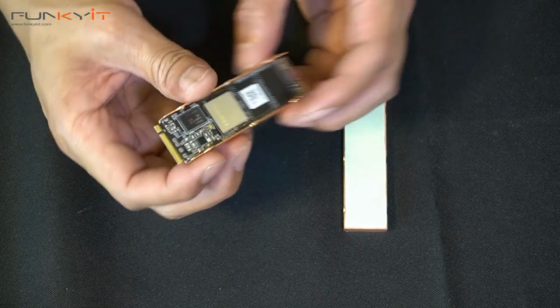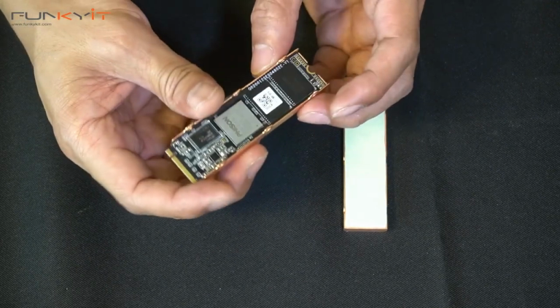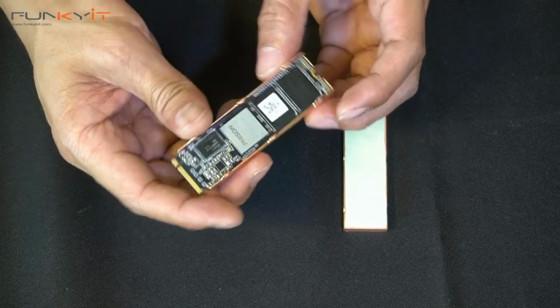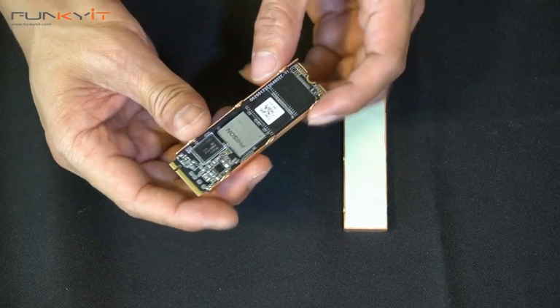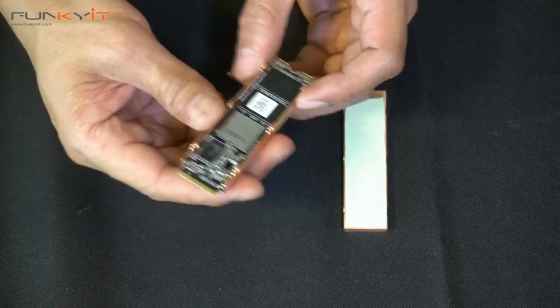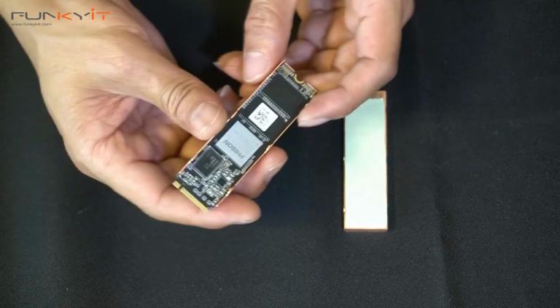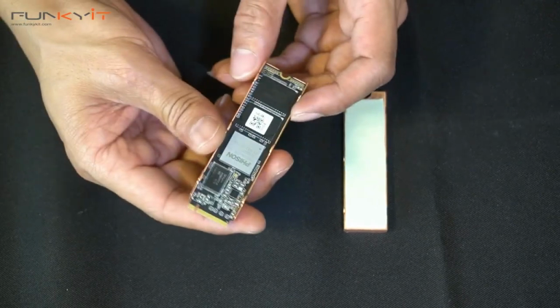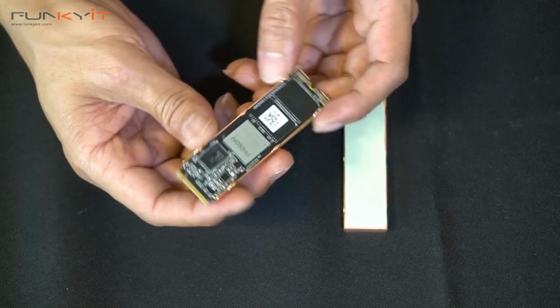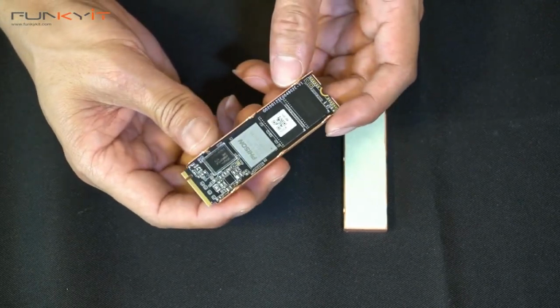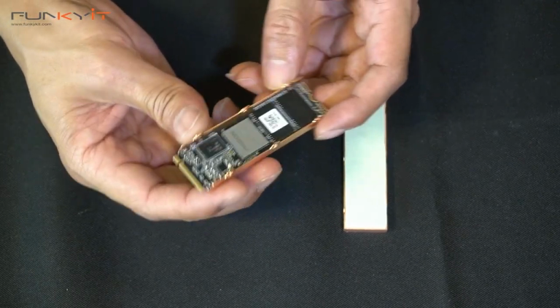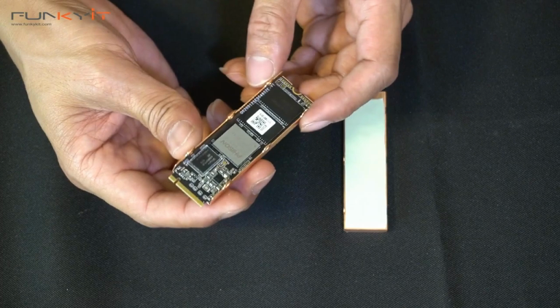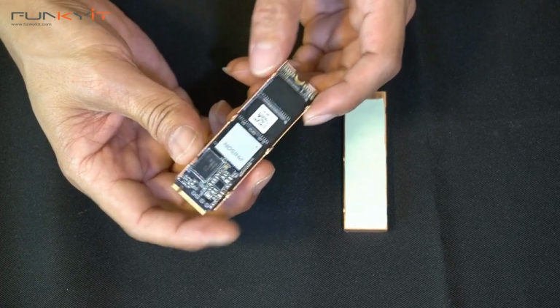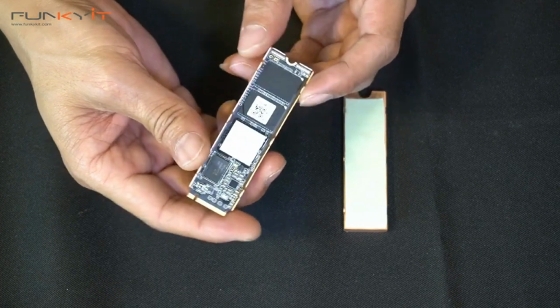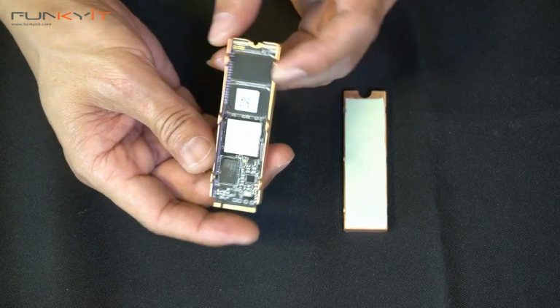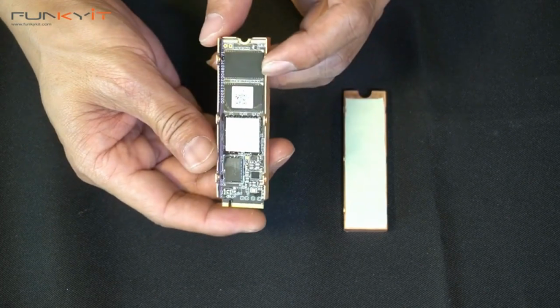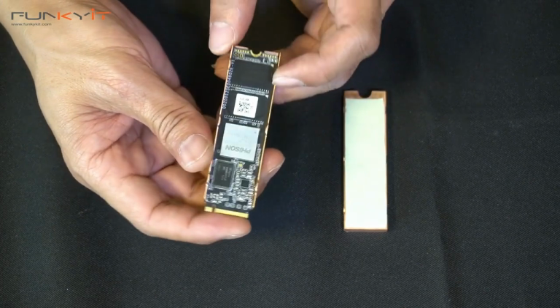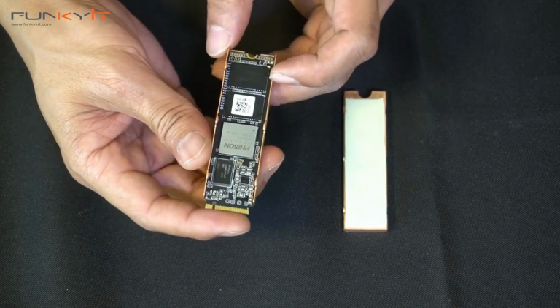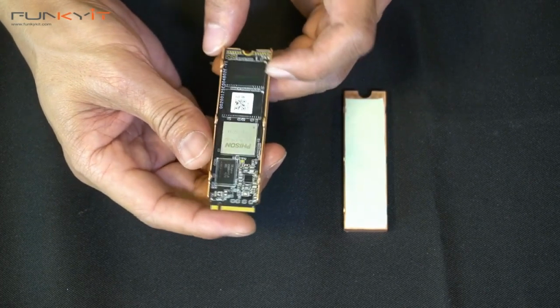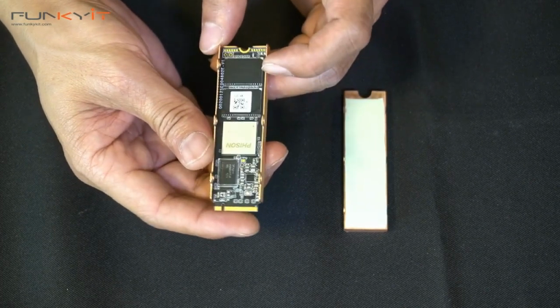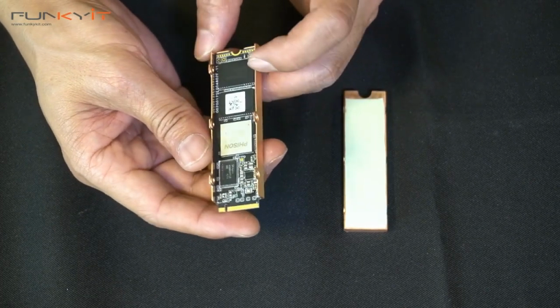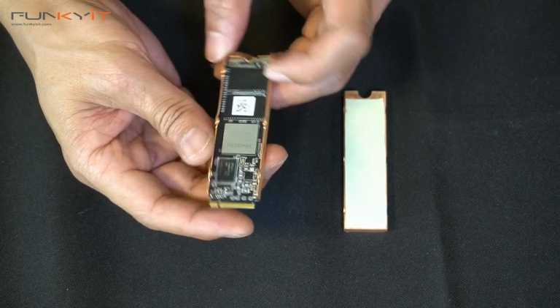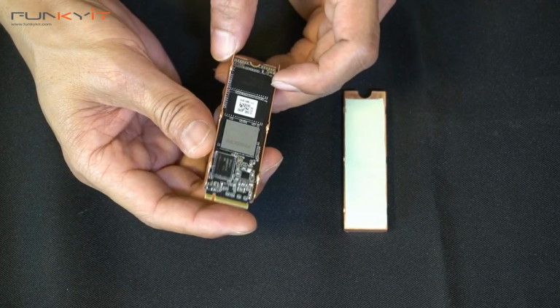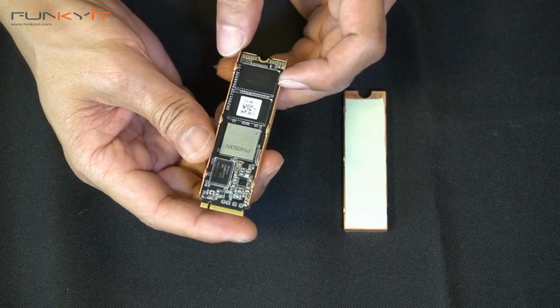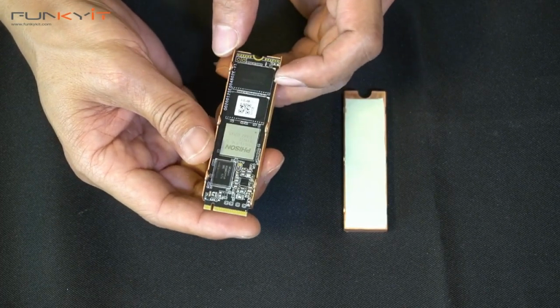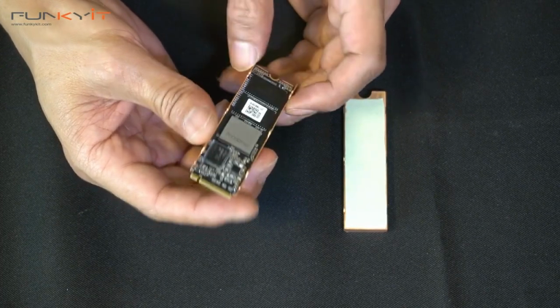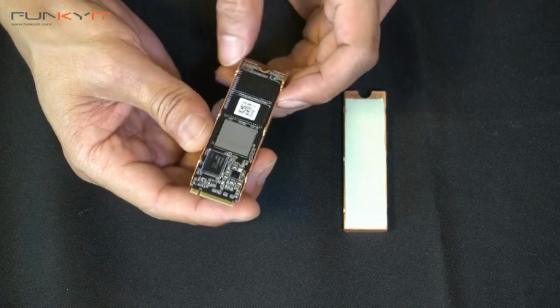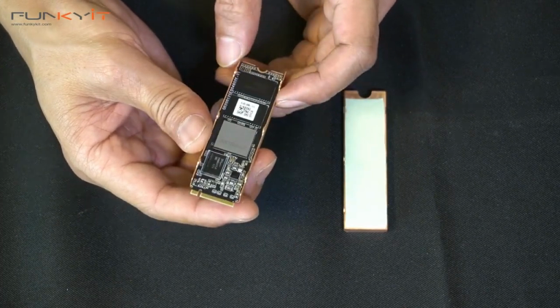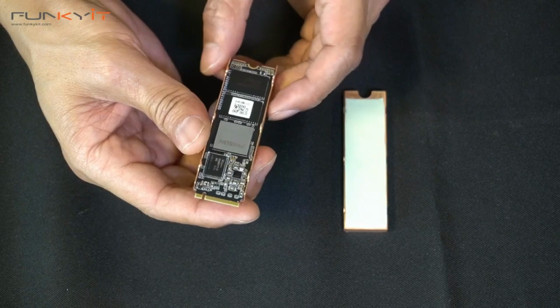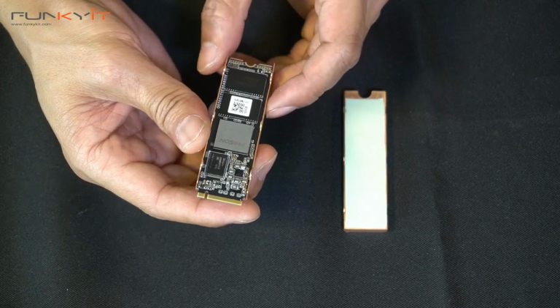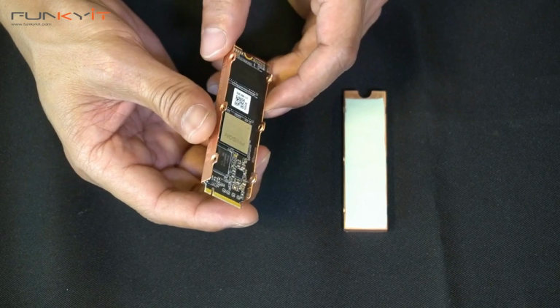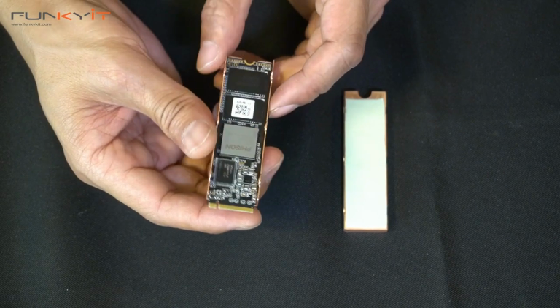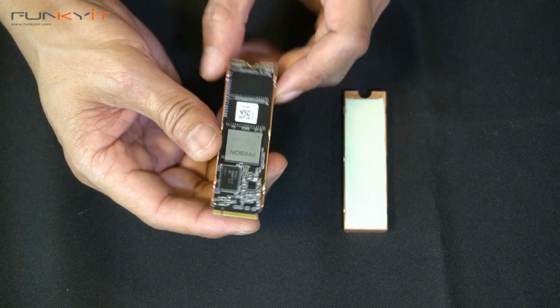All right, so let's put this into our test rig and see how it performs. I'm expecting some pretty good performance, and we'll see how it looks as well.